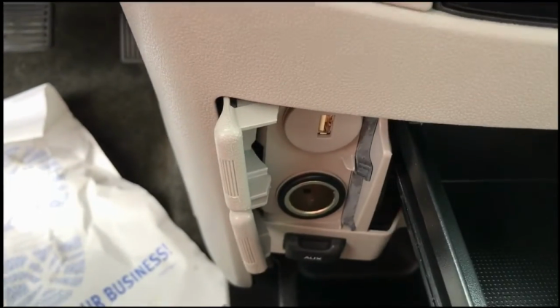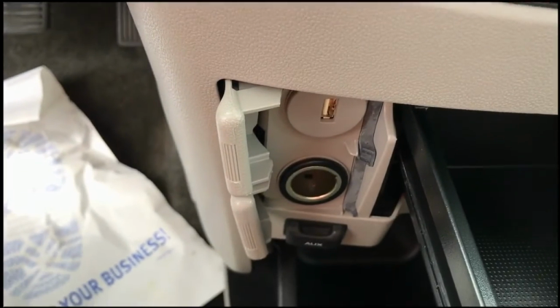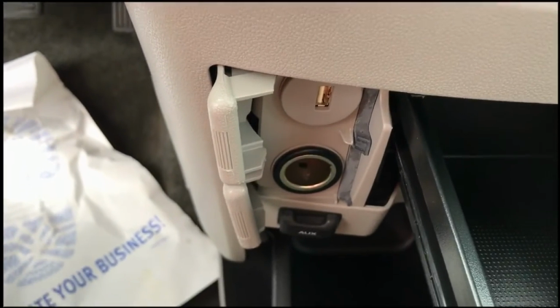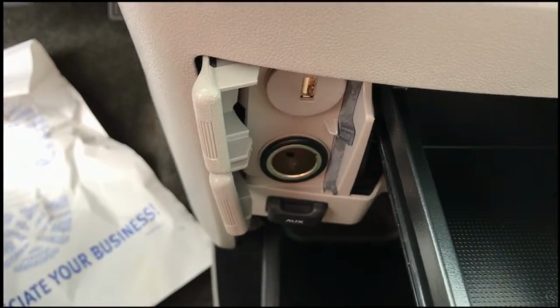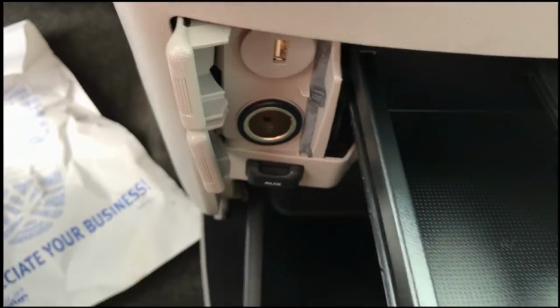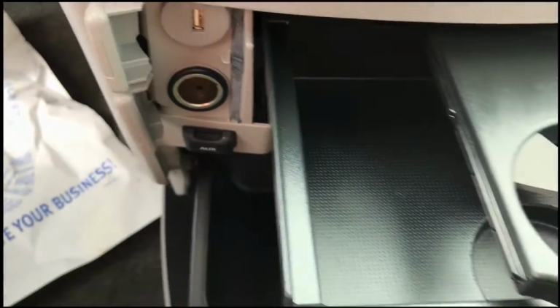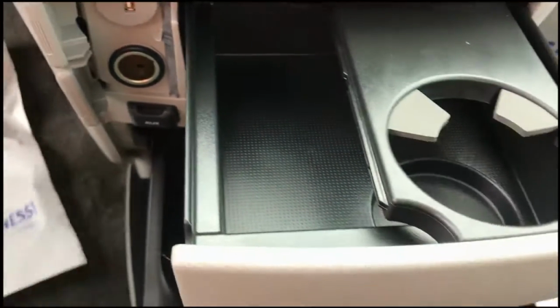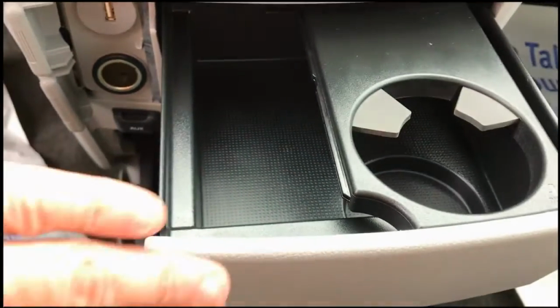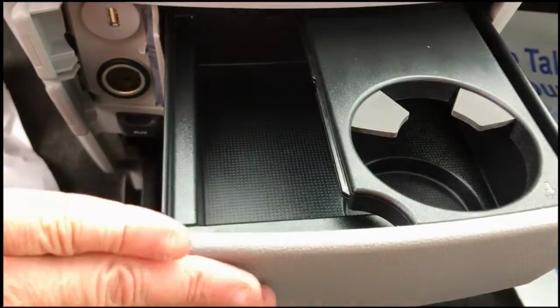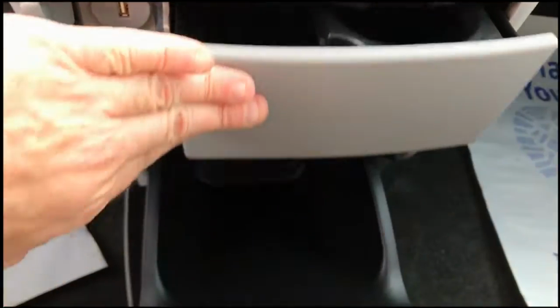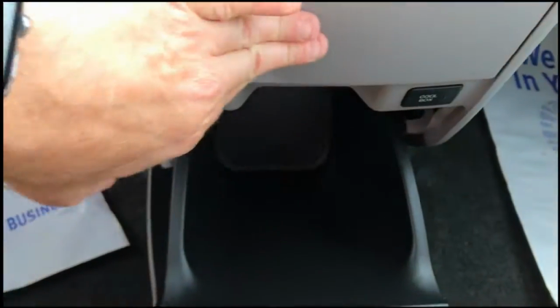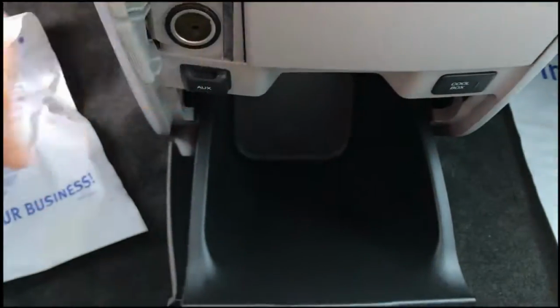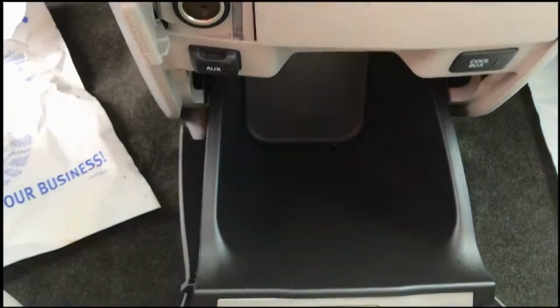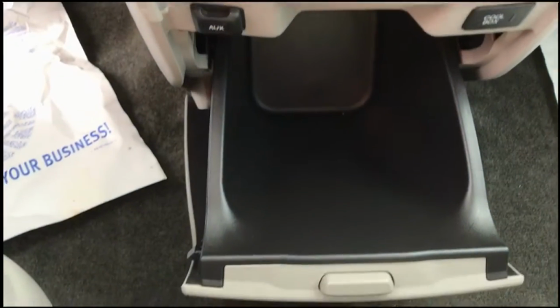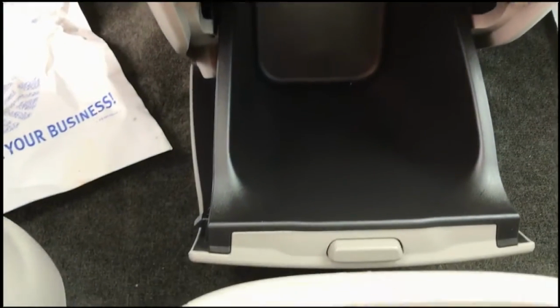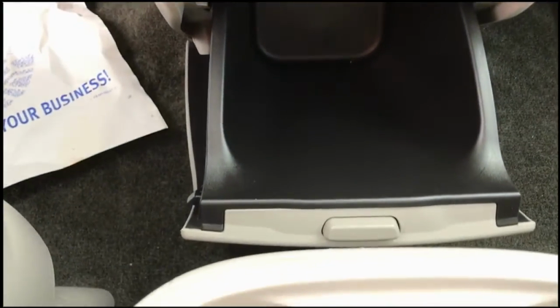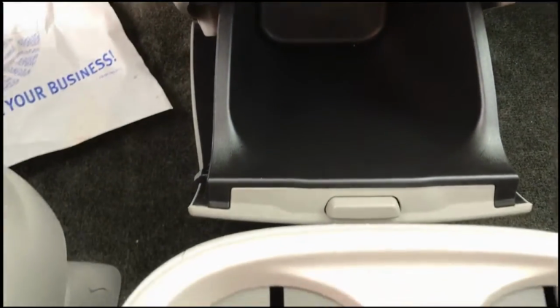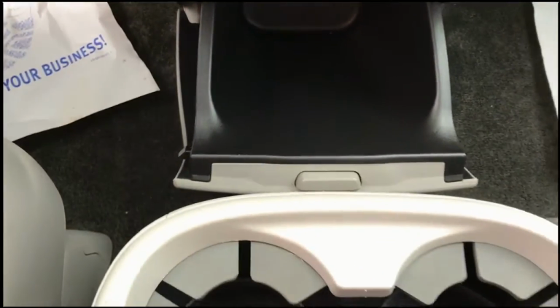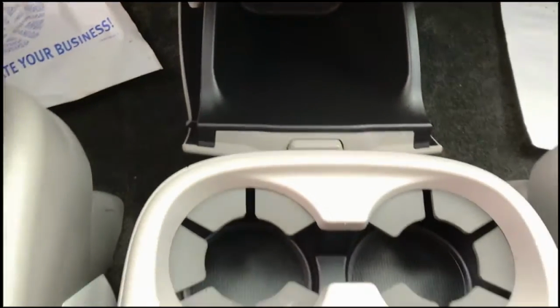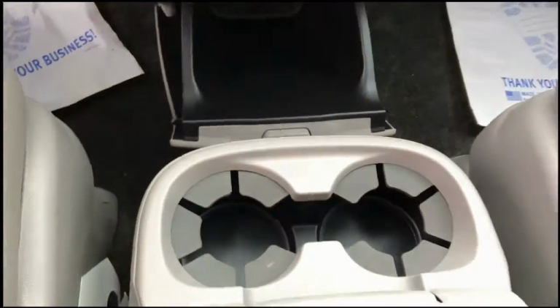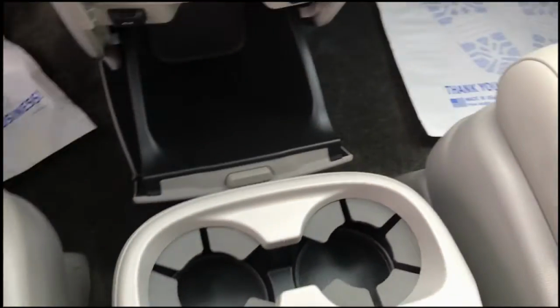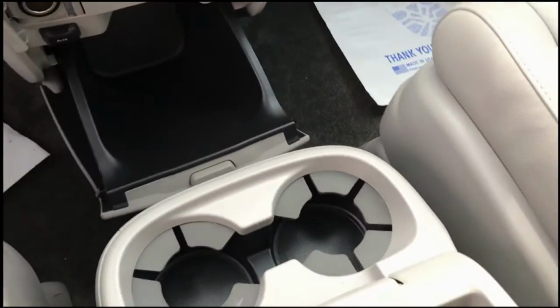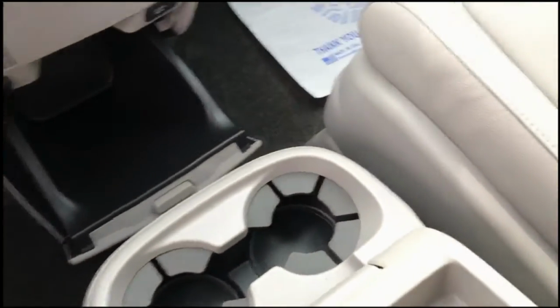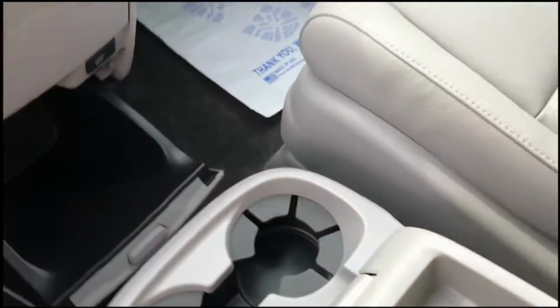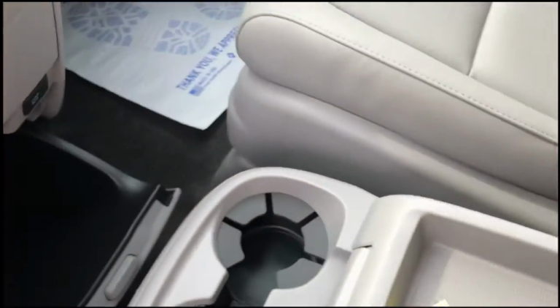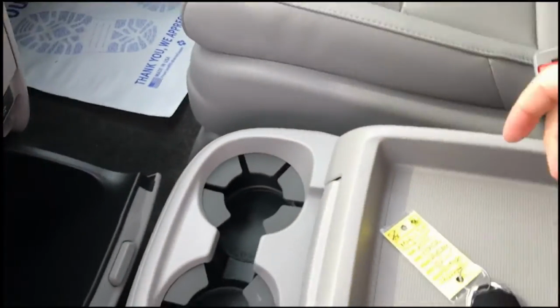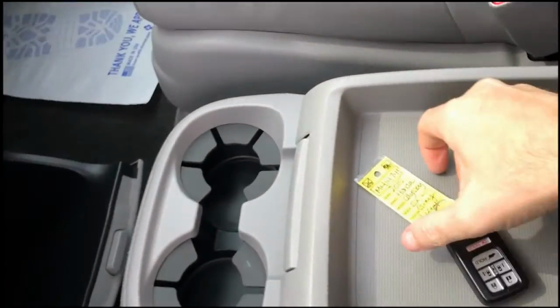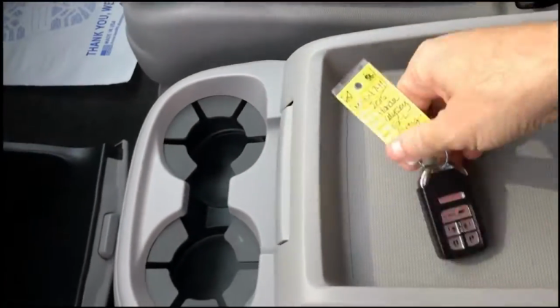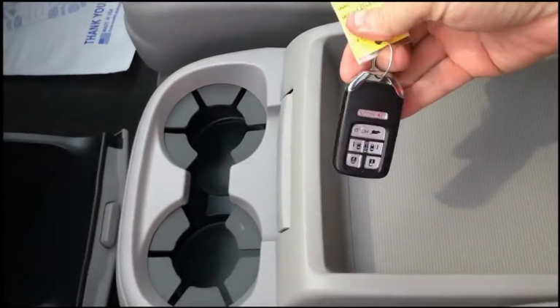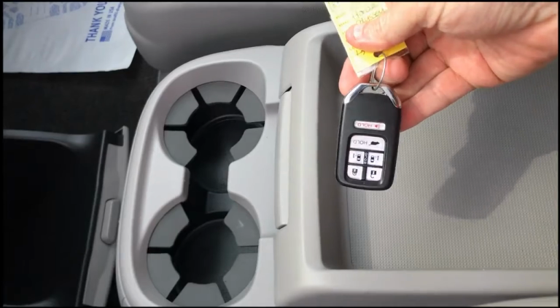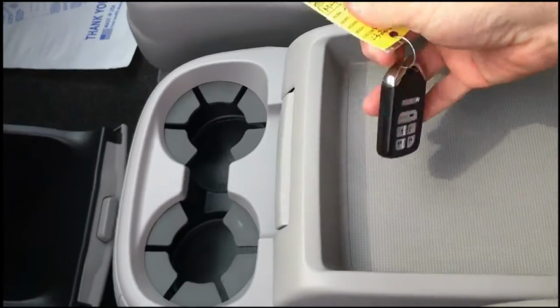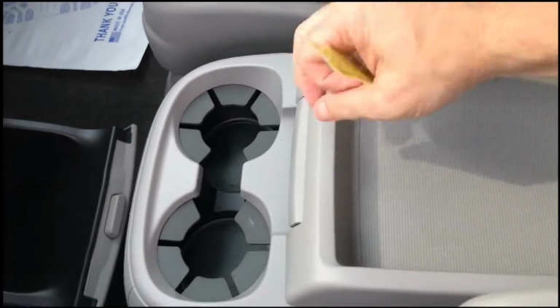You've got plenty of power ports, cup holders, a storage compartment down below, and a large storage box in the center. We do have keyless entry.